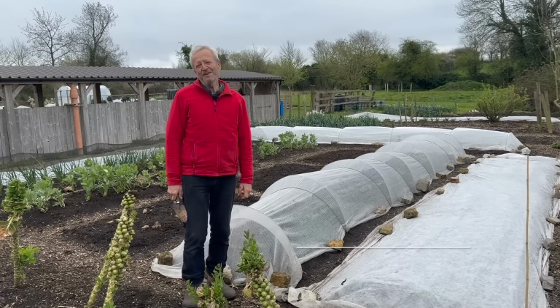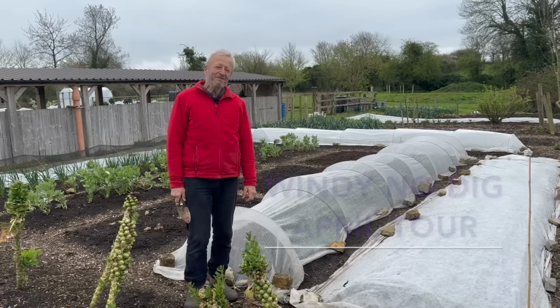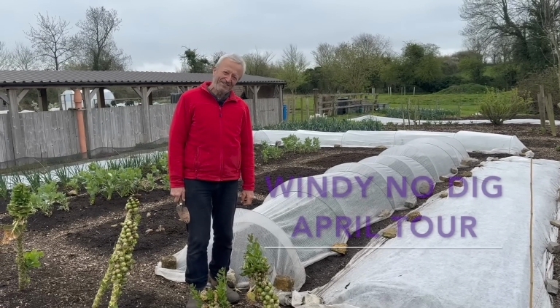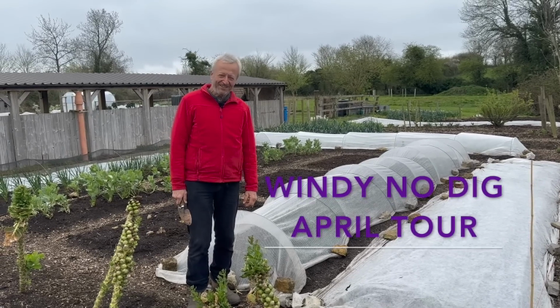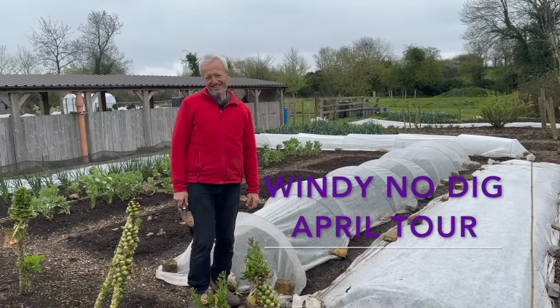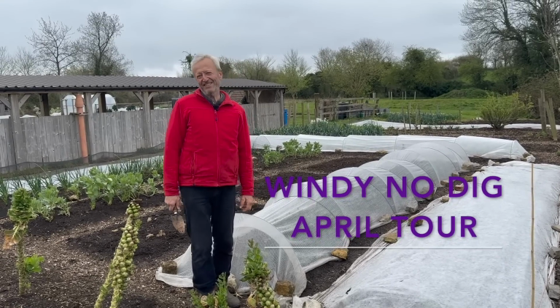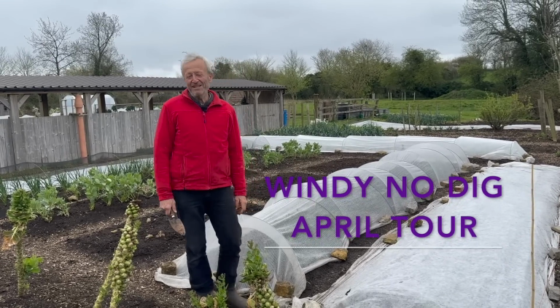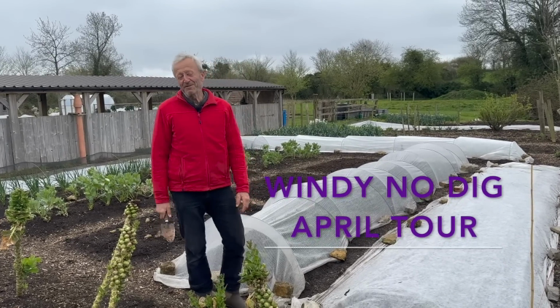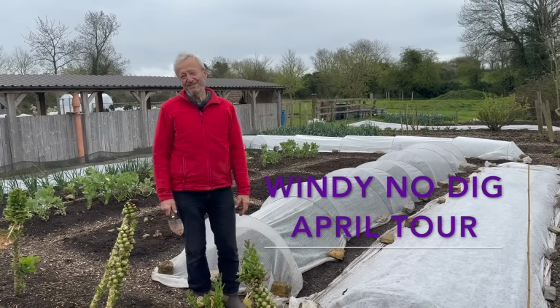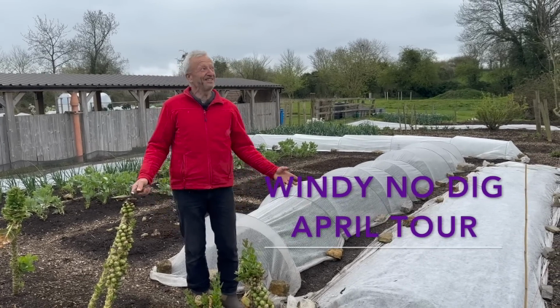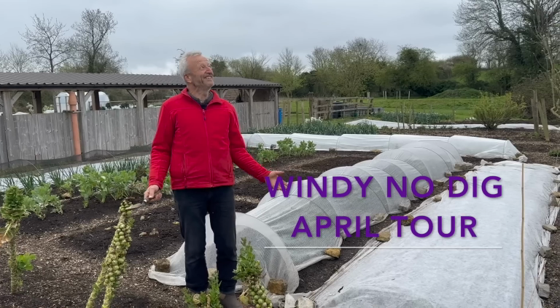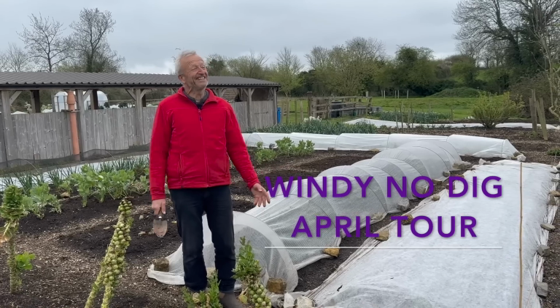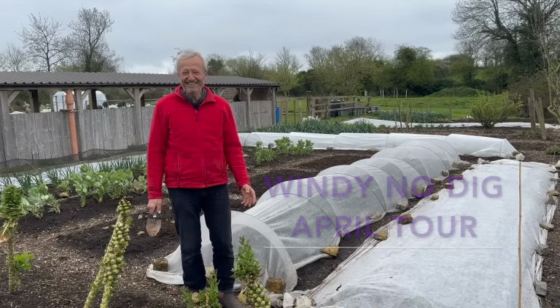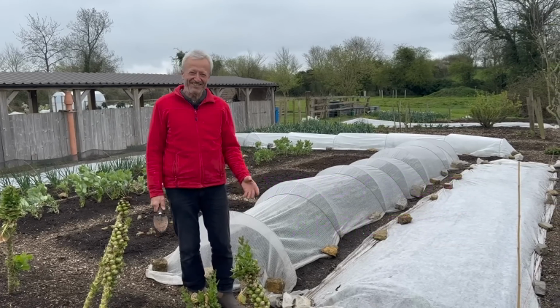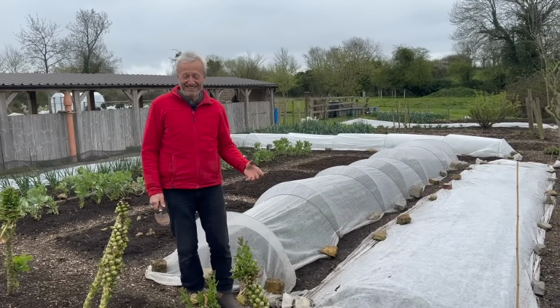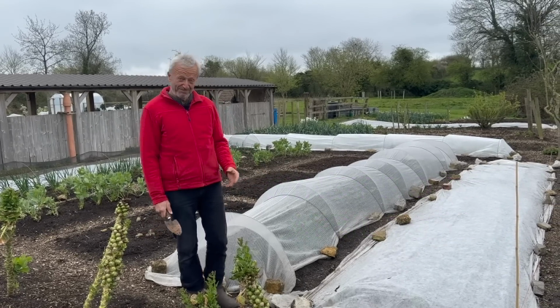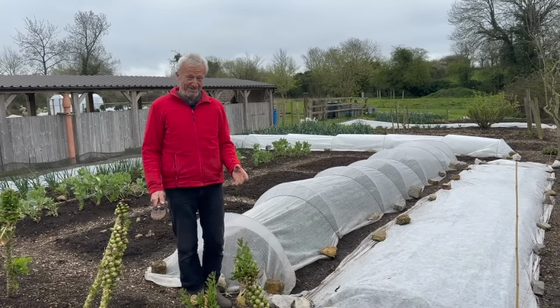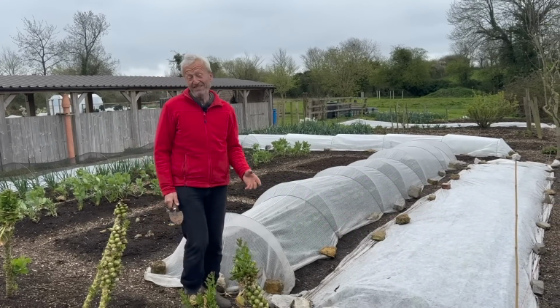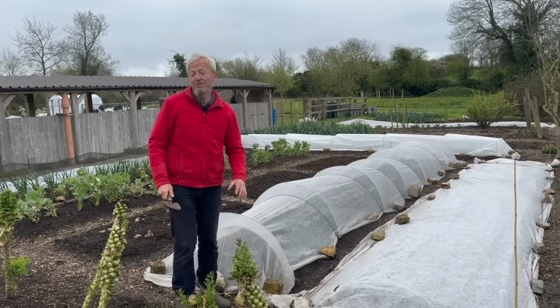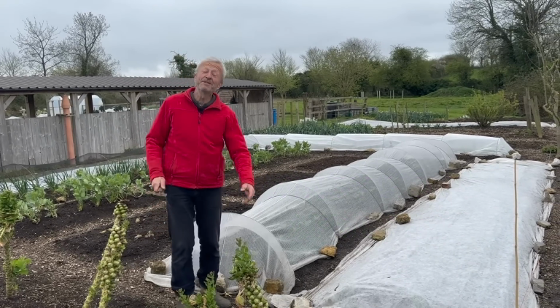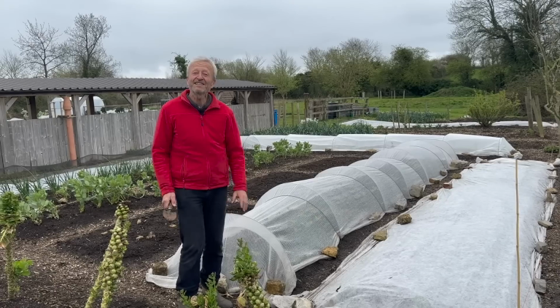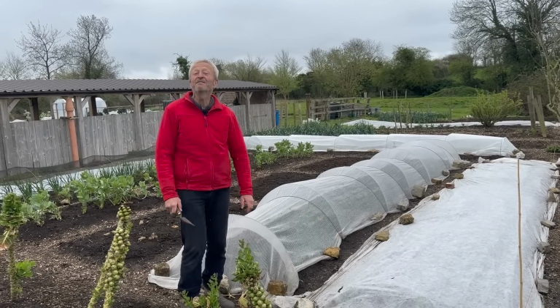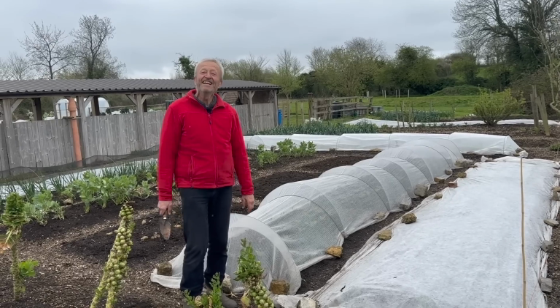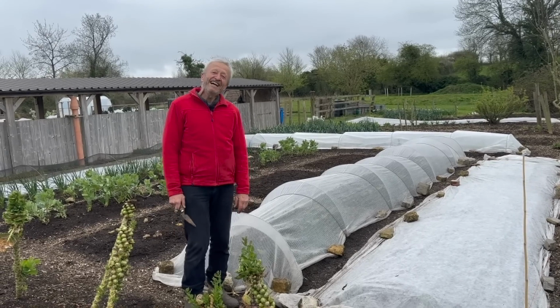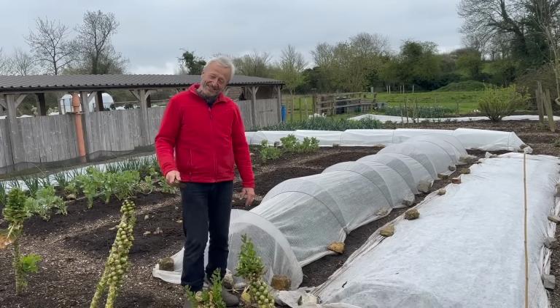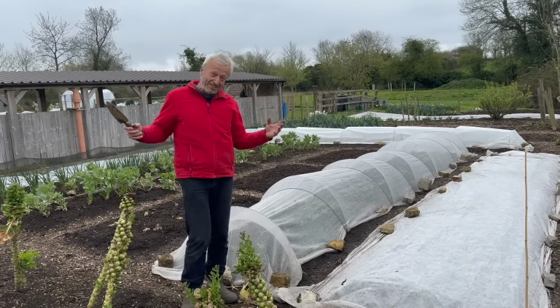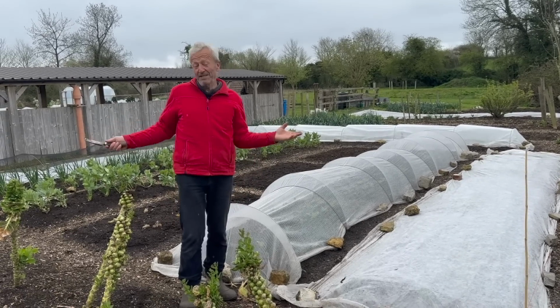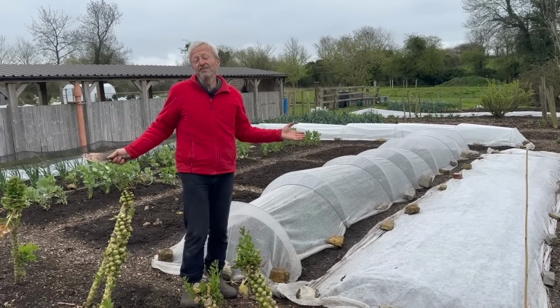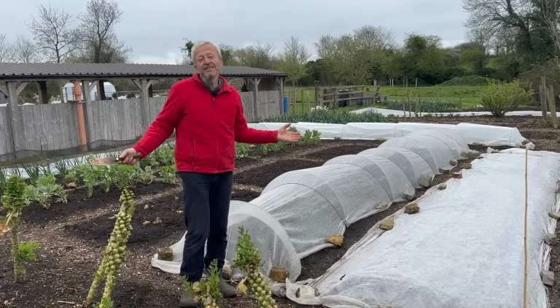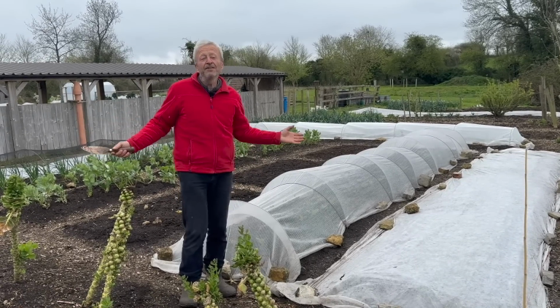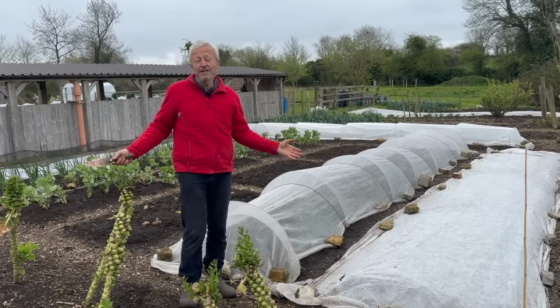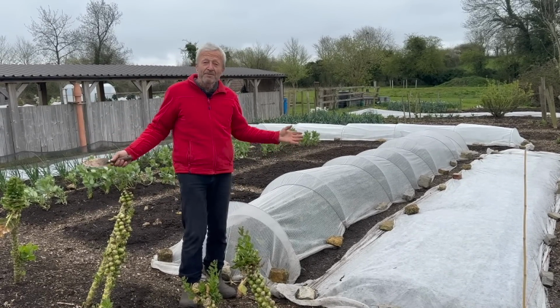Welcome to Homemakers No-Dig Garden. It's the middle of April, but it feels like March today. It's quite windy and probably going to rain while we're filming. Let's see what happens. You're going to see an amazing No-Dig Garden, even though the weather has not been brilliant.